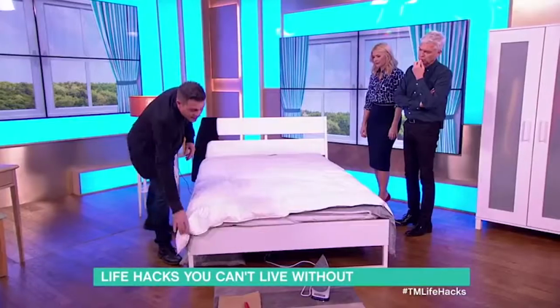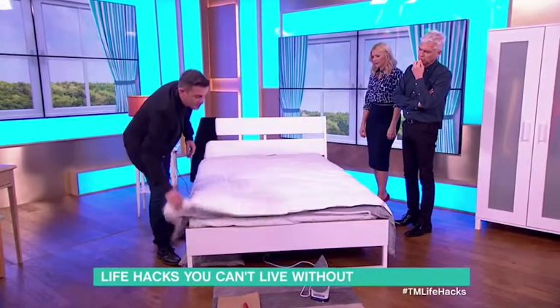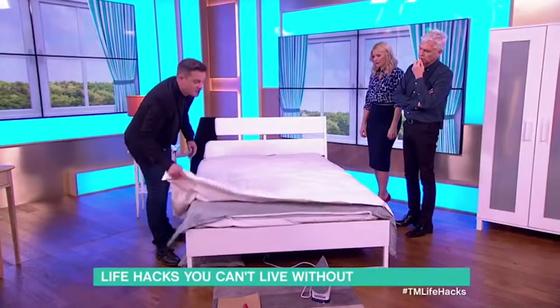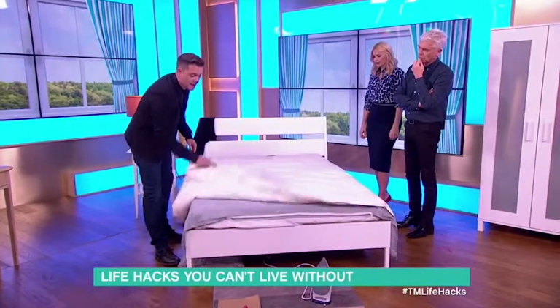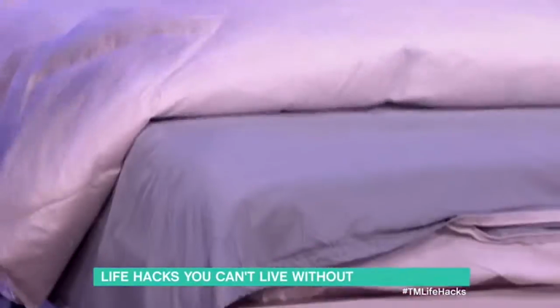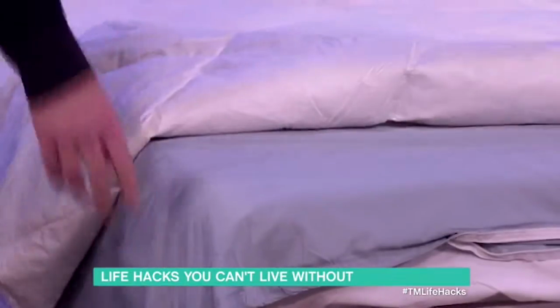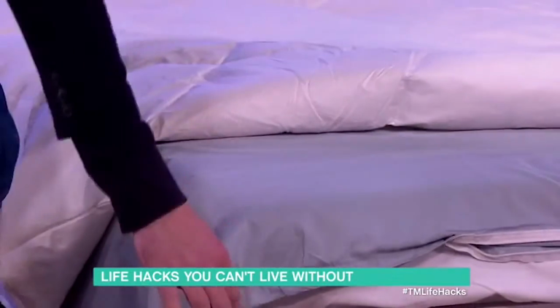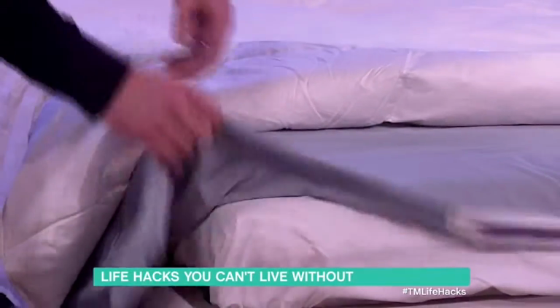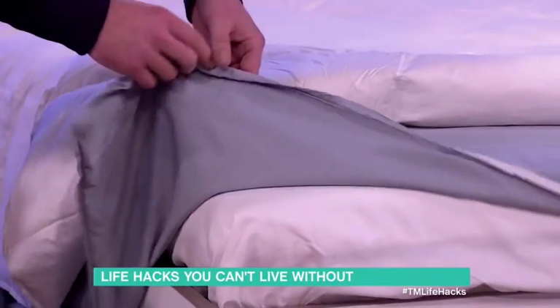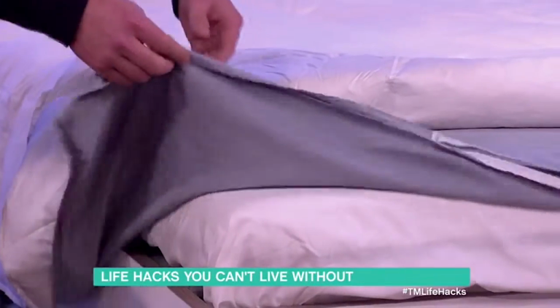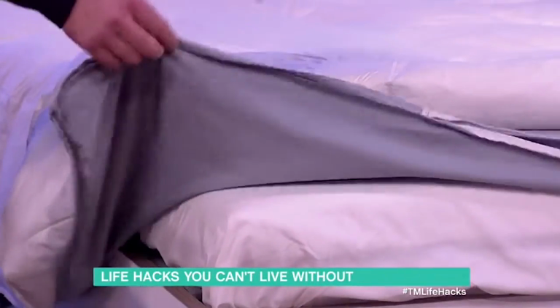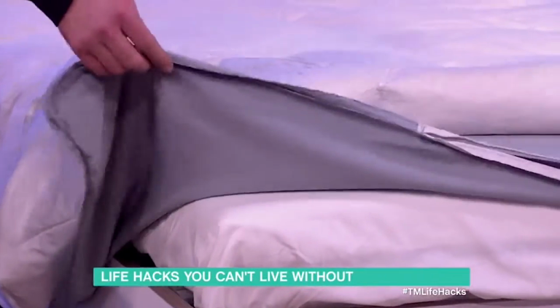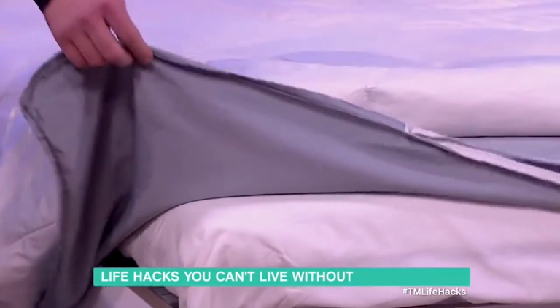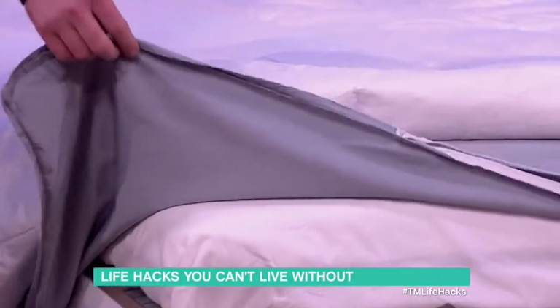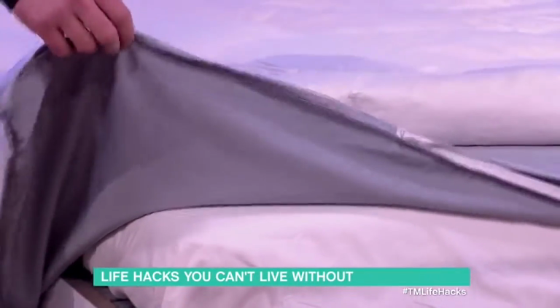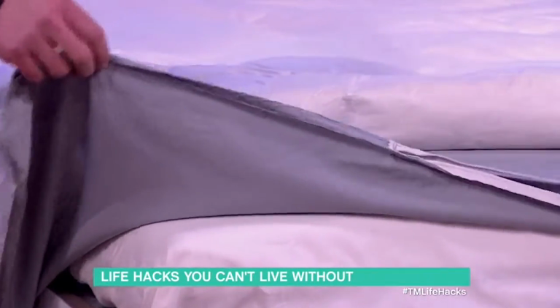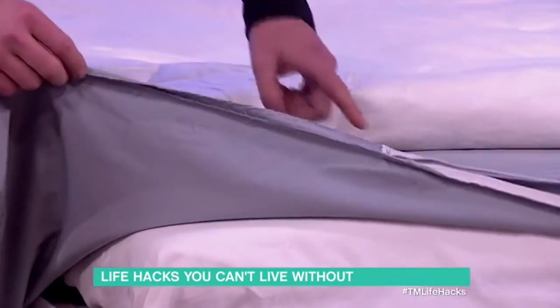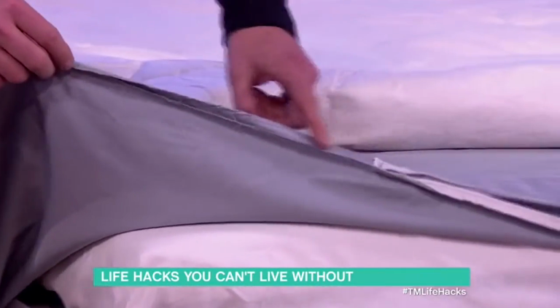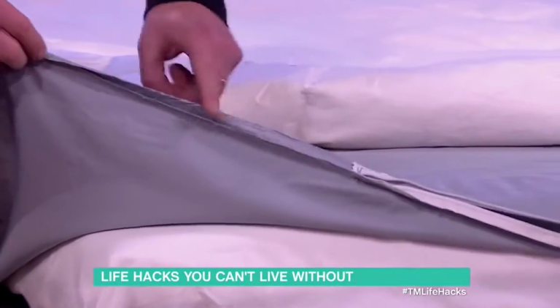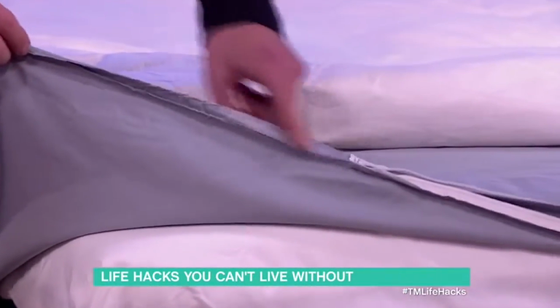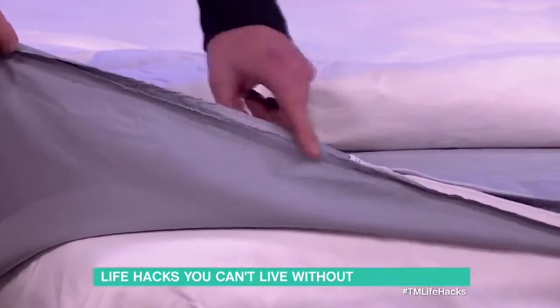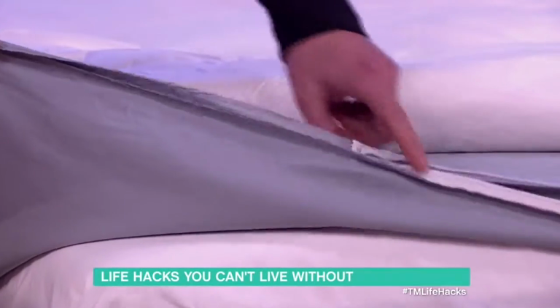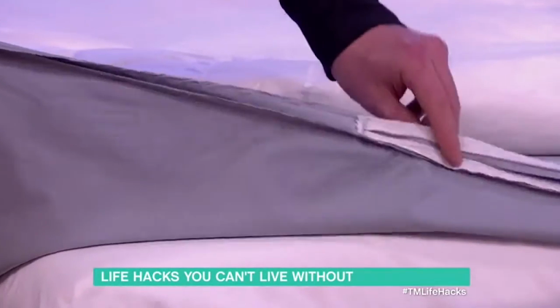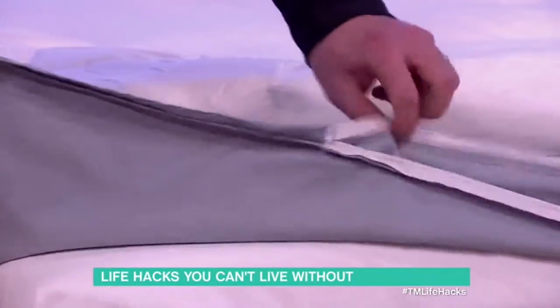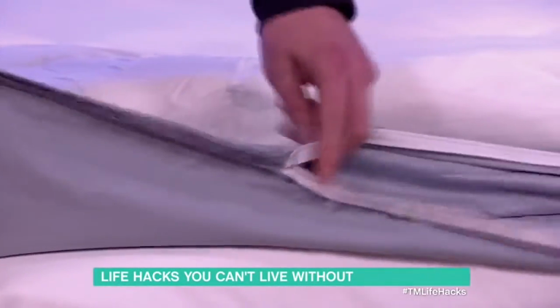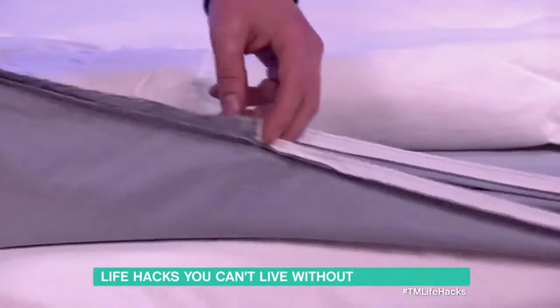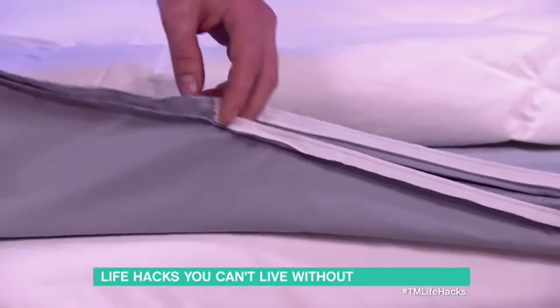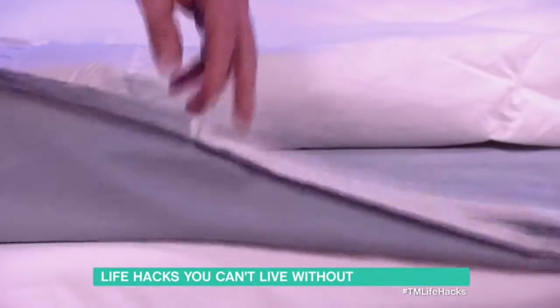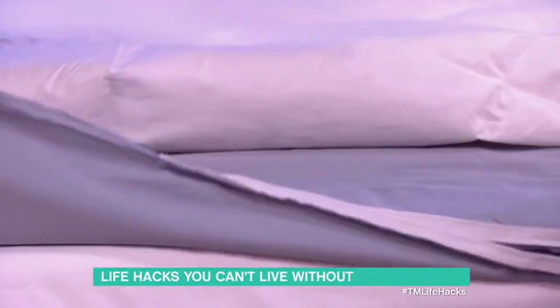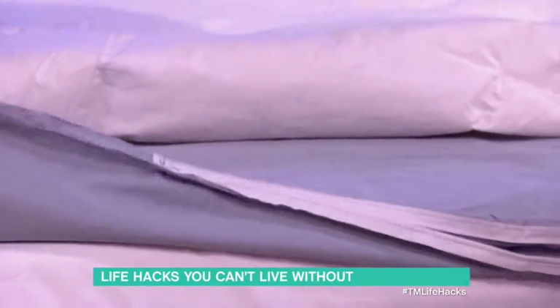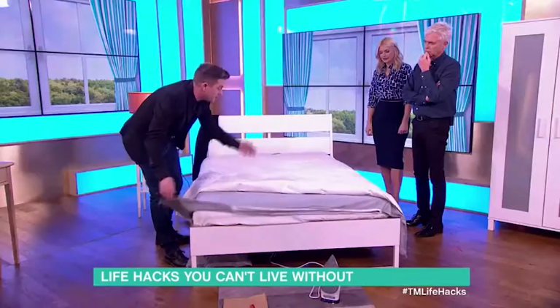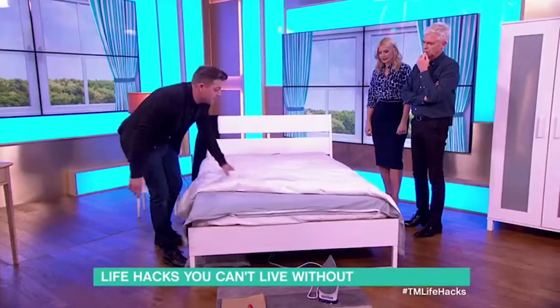Here we've got a duvet laid on the bed and underneath I've laid out the duvet cover inside out. You can see there's the hem, so it's inside out and there's the opening there. You can use either a zip one or a button one.